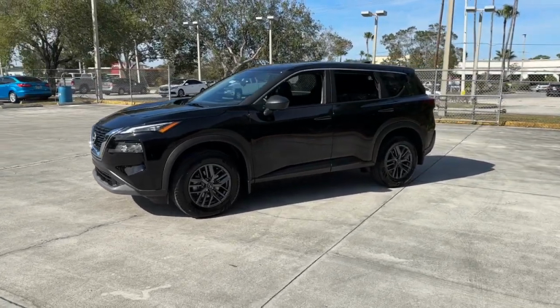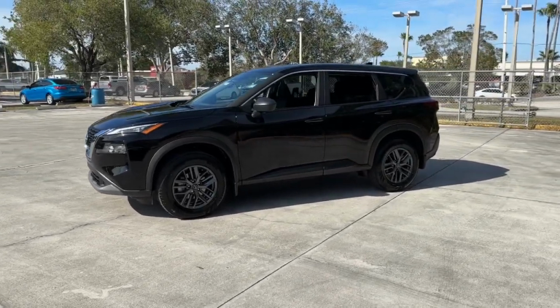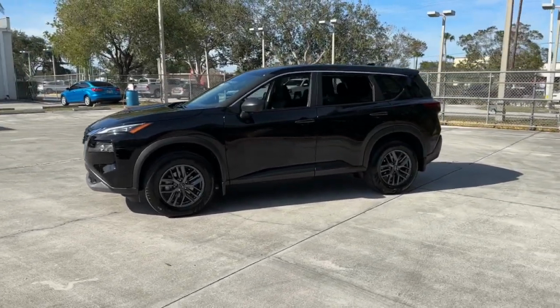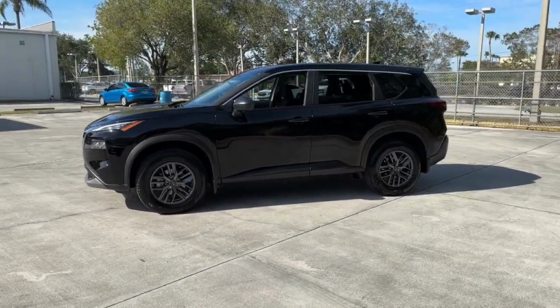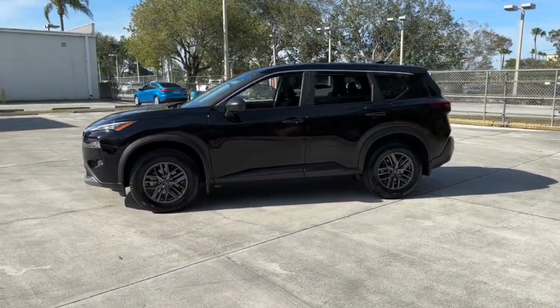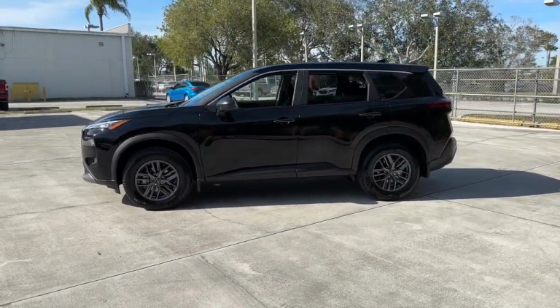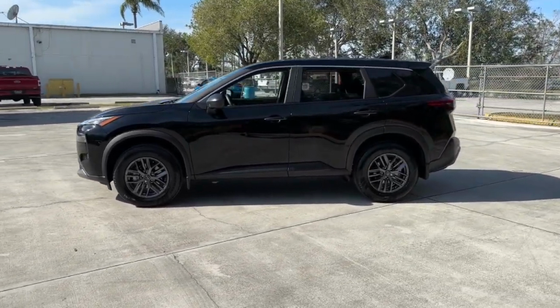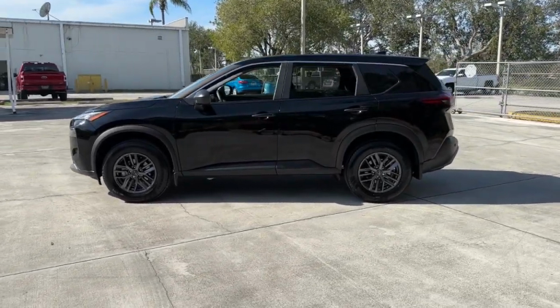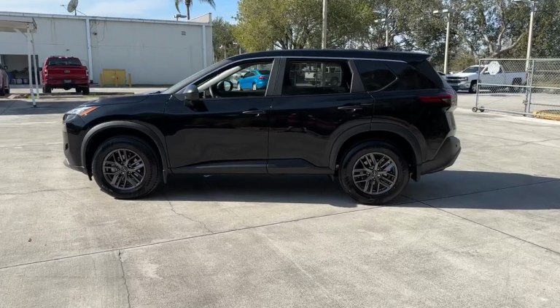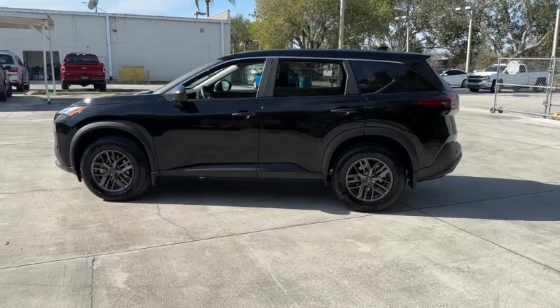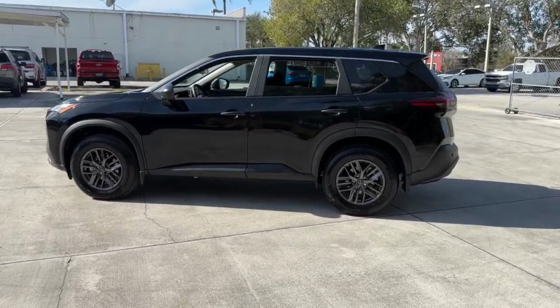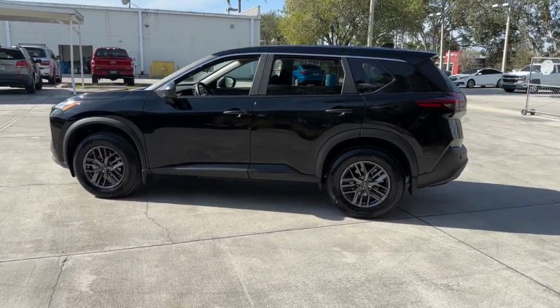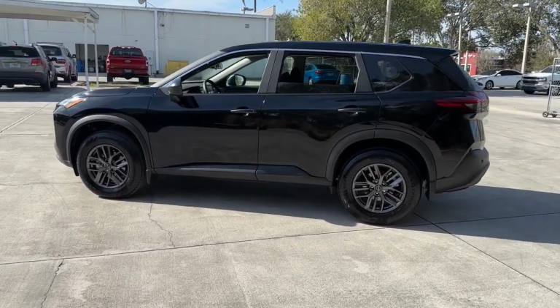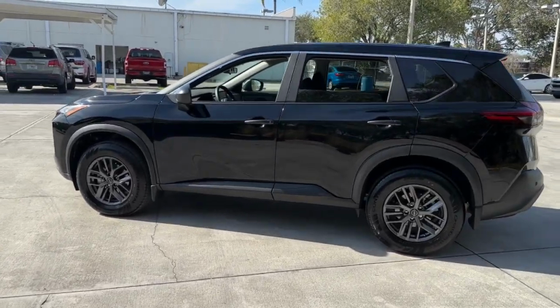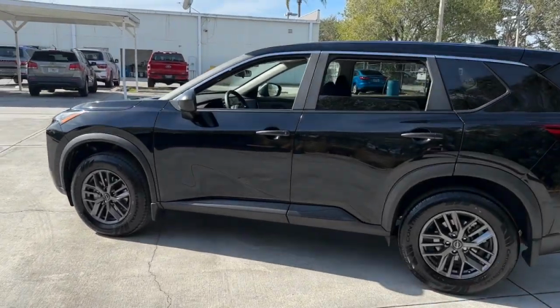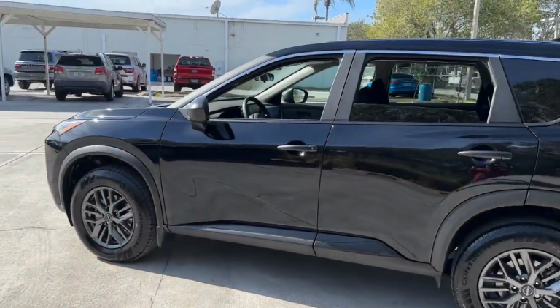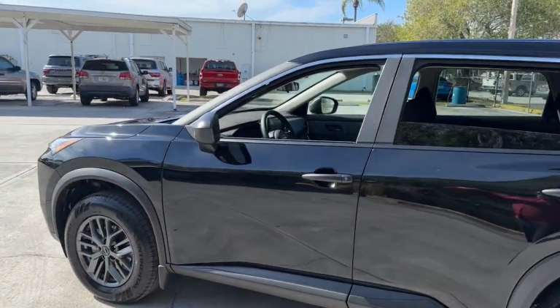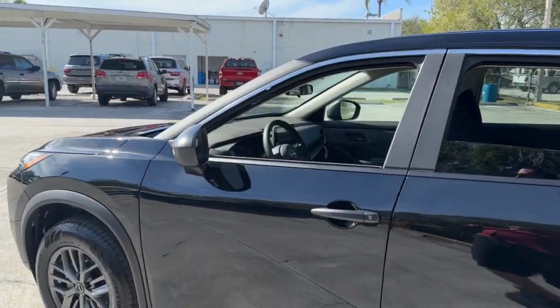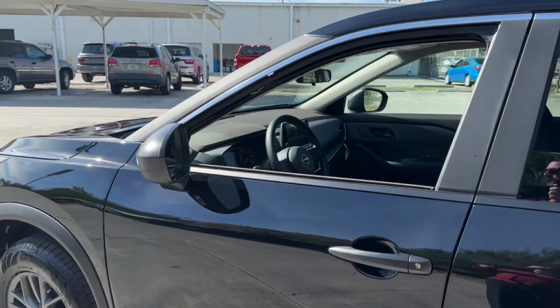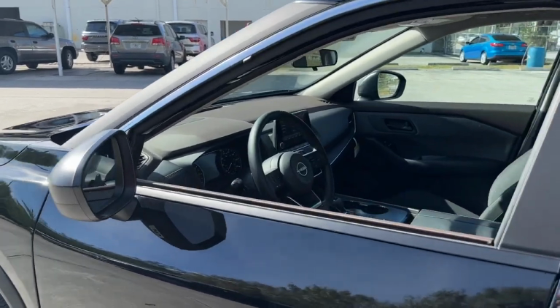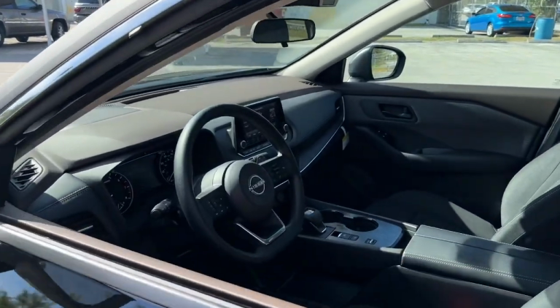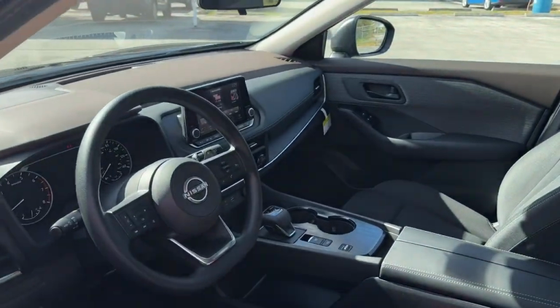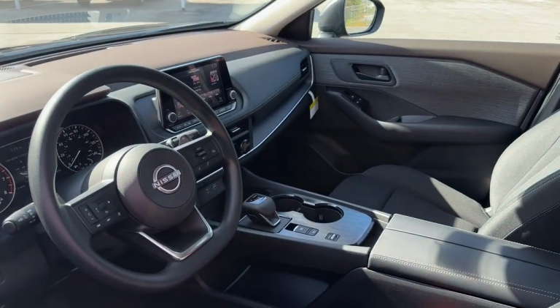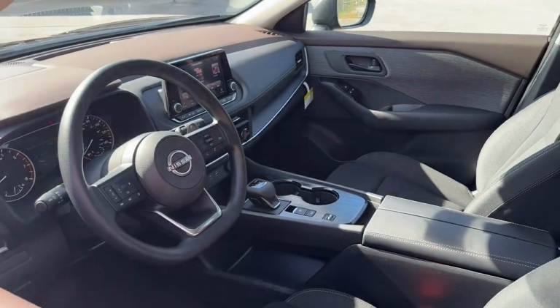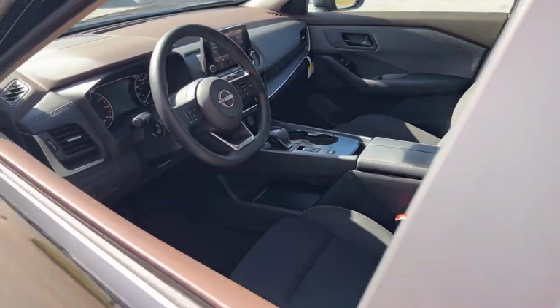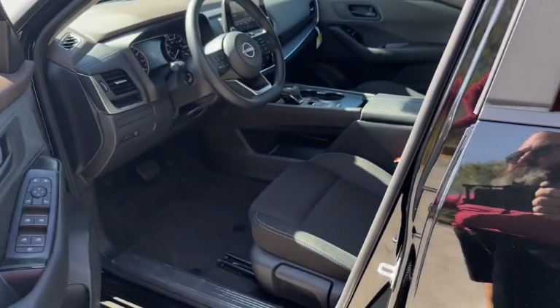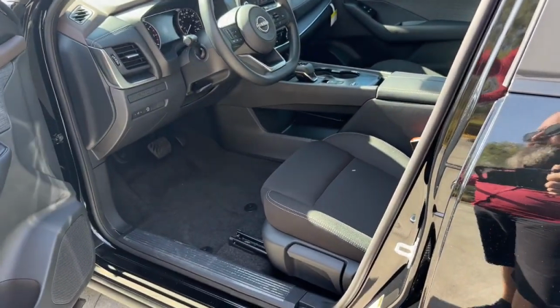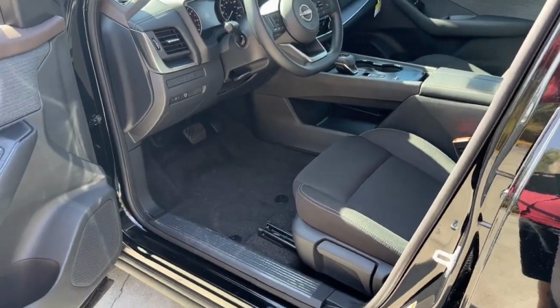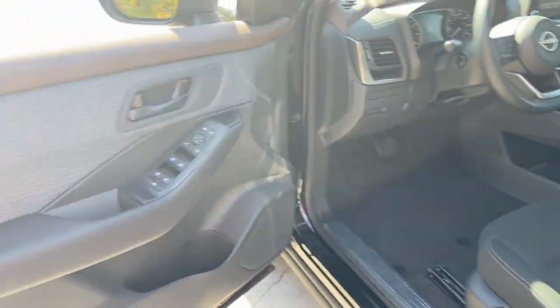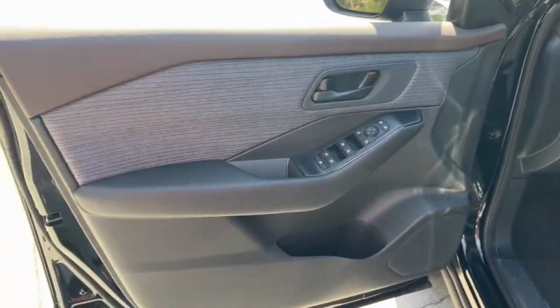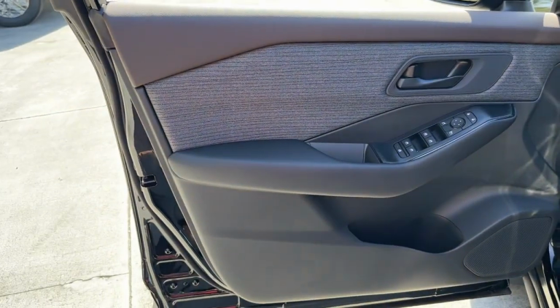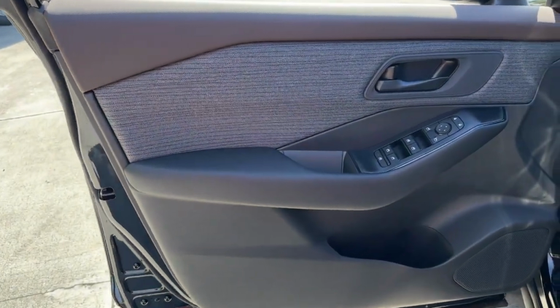The following are some of this vehicle's highlighted options: keyless entry, backup camera, satellite radio, keyless start, blind spot monitor, Bluetooth connection, steering wheel audio controls, aluminum wheels, stability control.